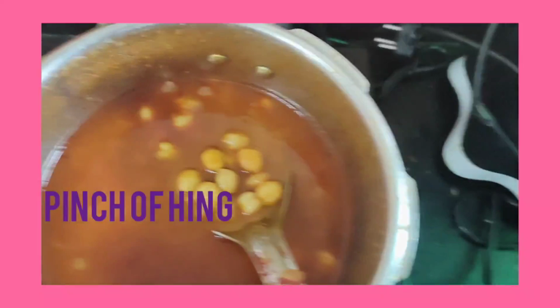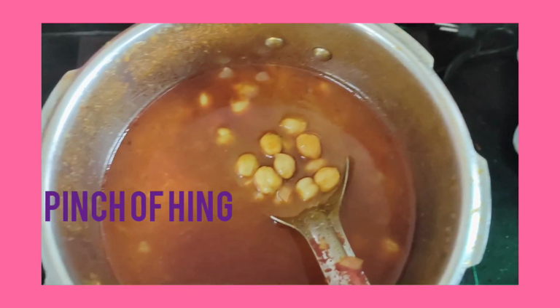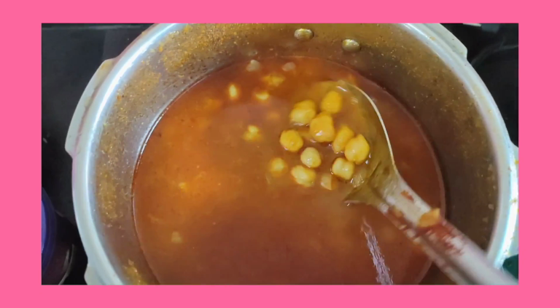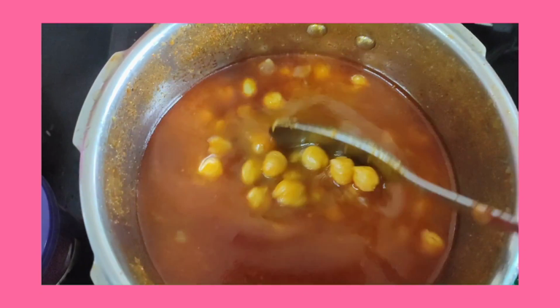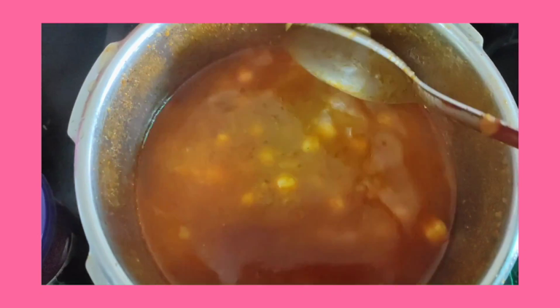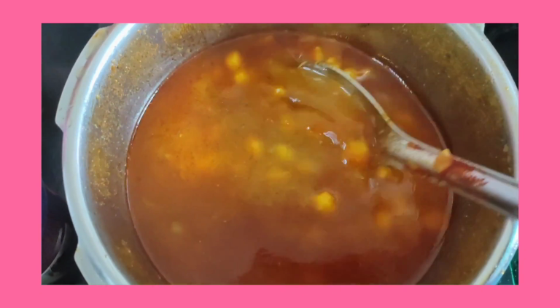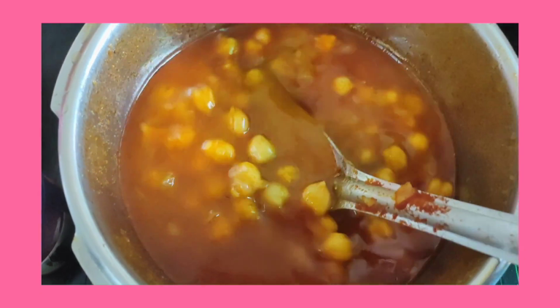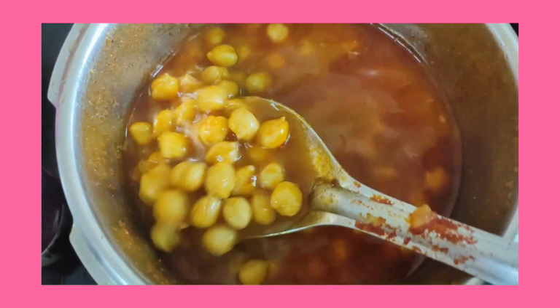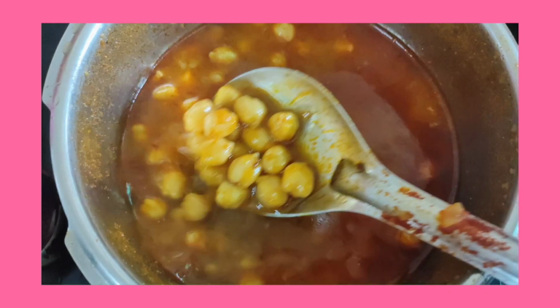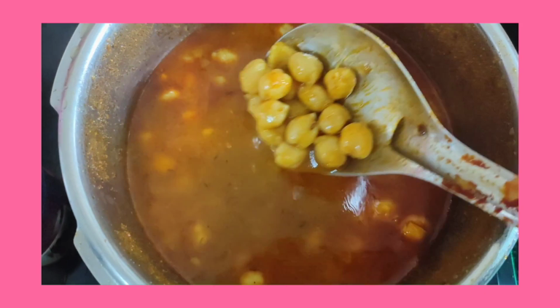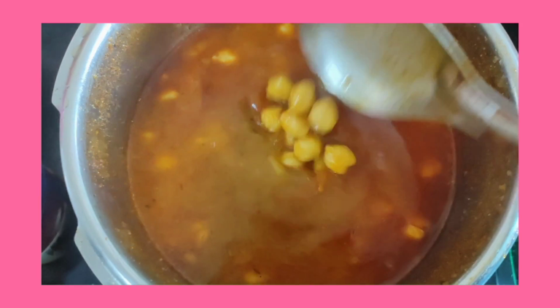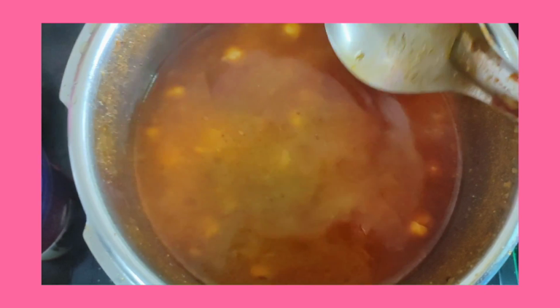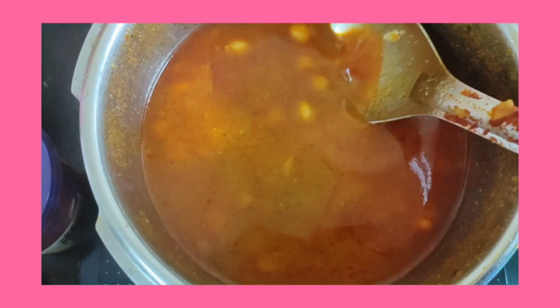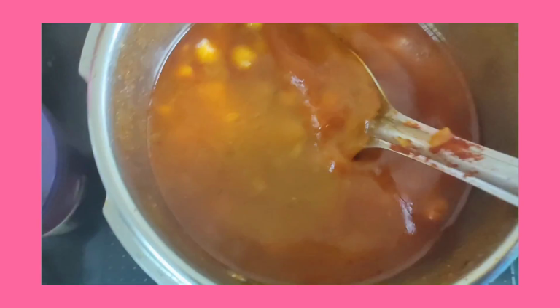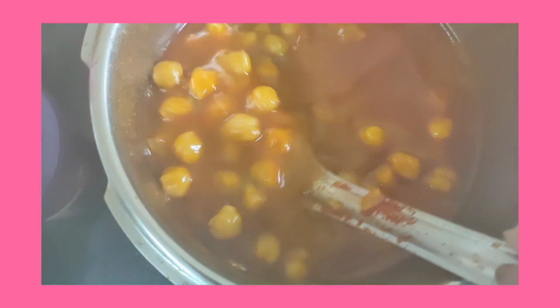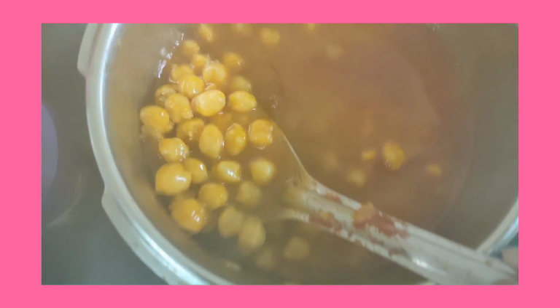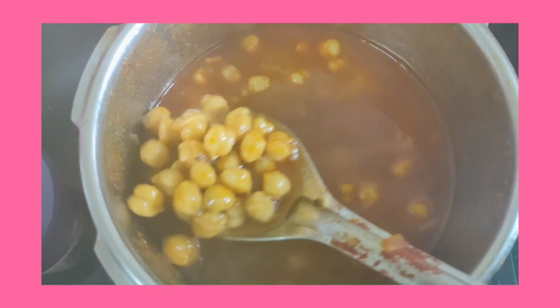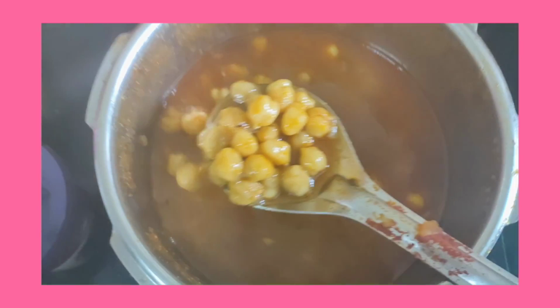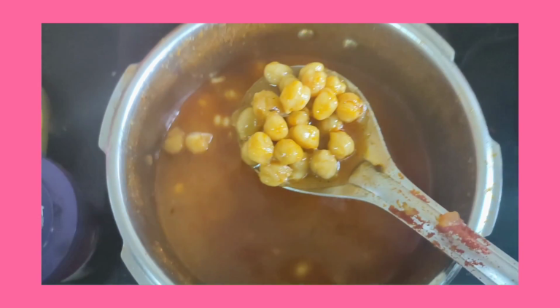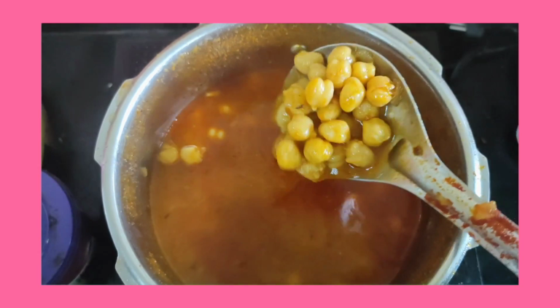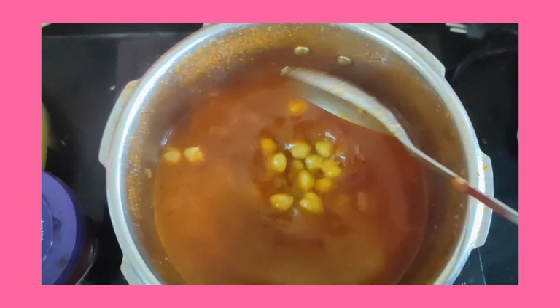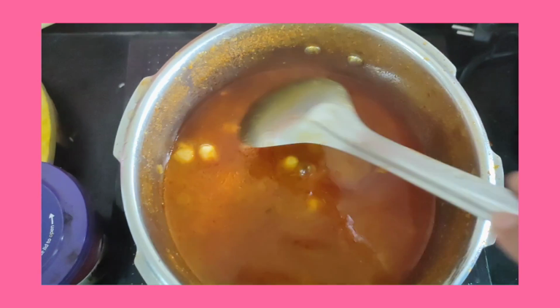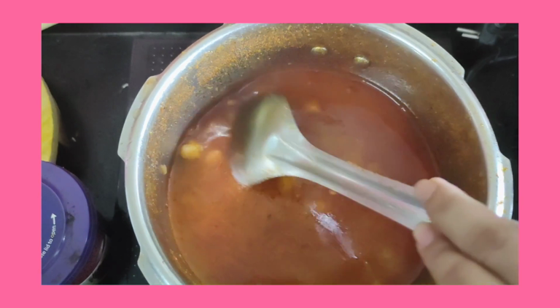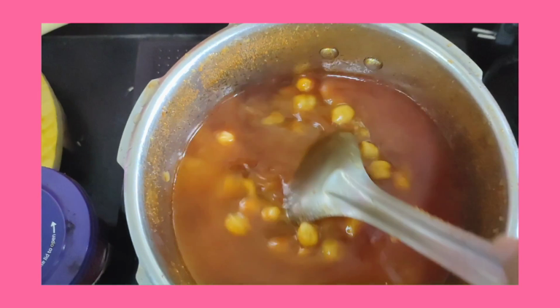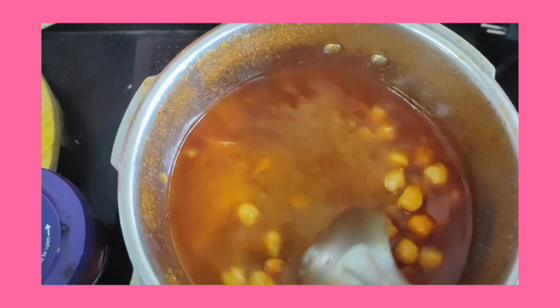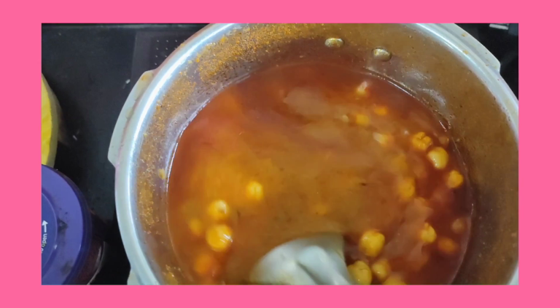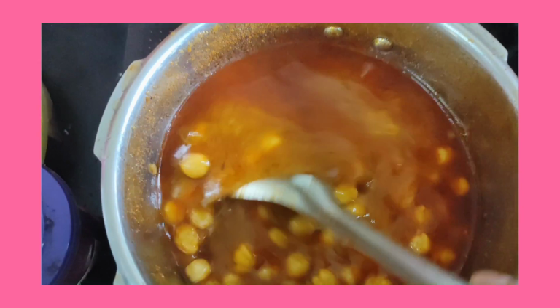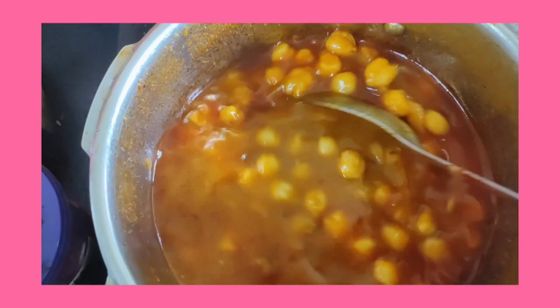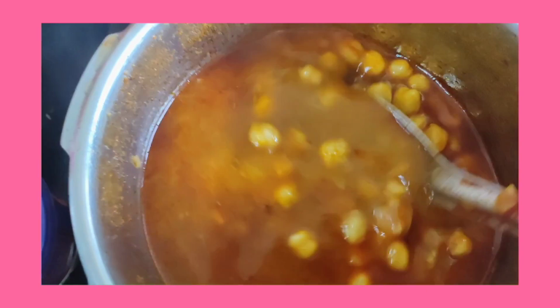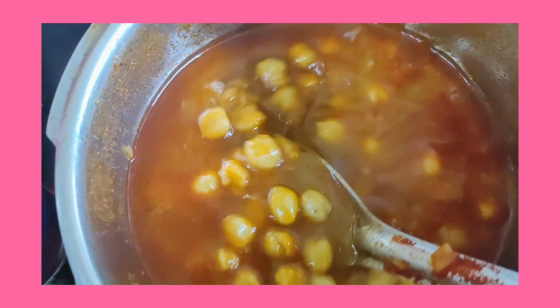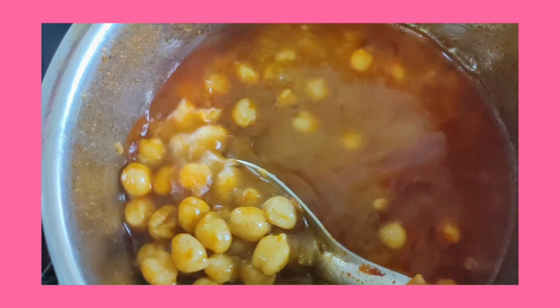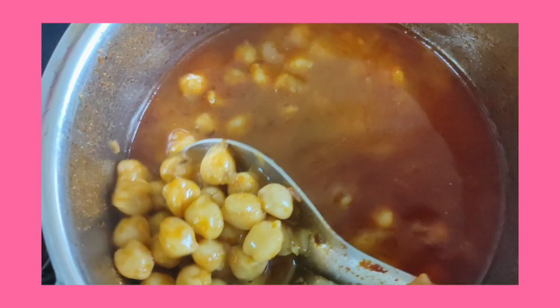After adding these two things, I had it in a pressure cooker for 10 minutes. I added more gravy because I wanted to have it with rice. If you are having it with roti, add less water.